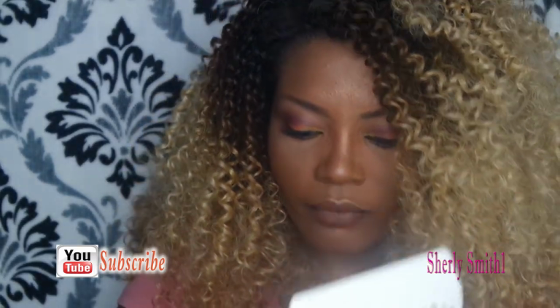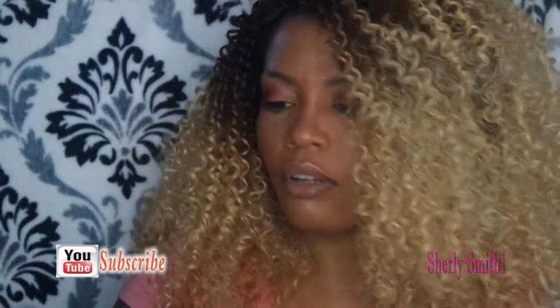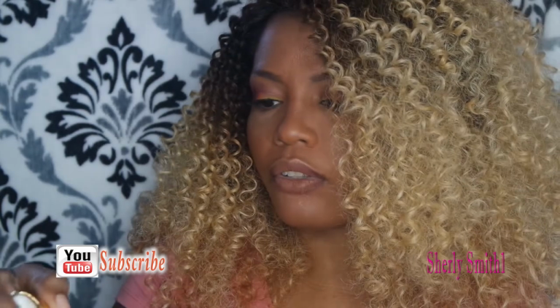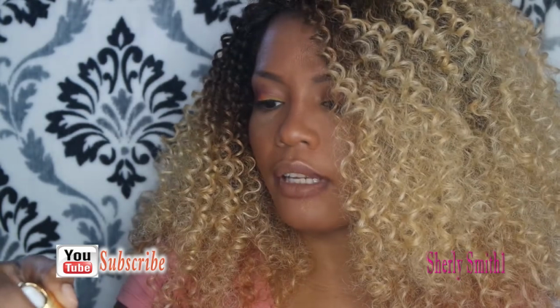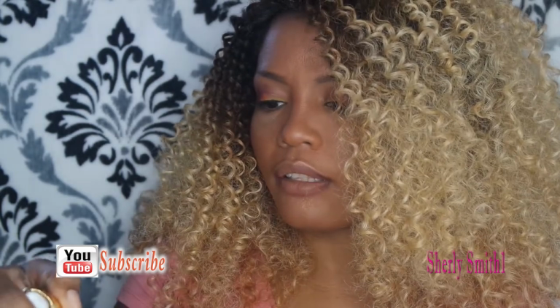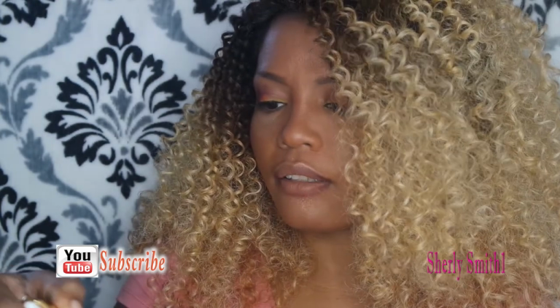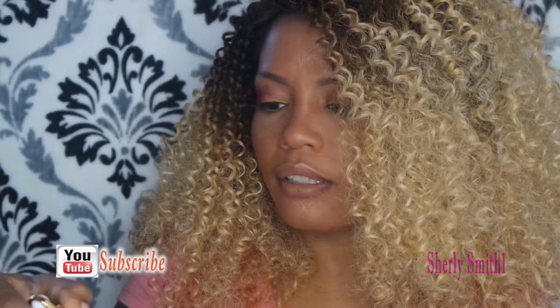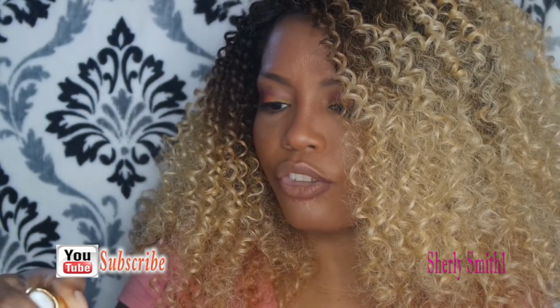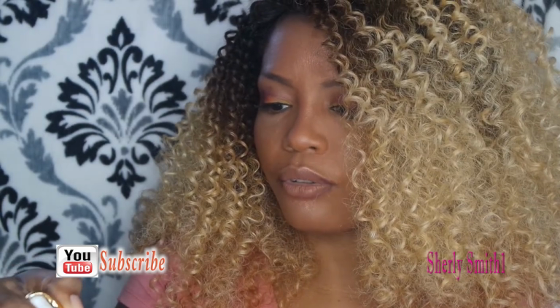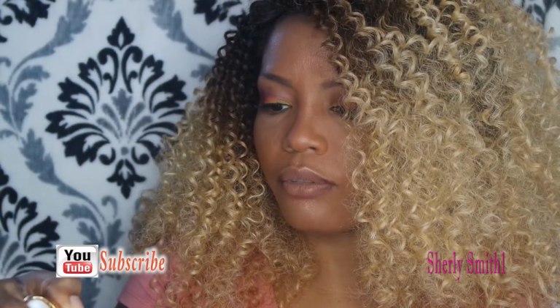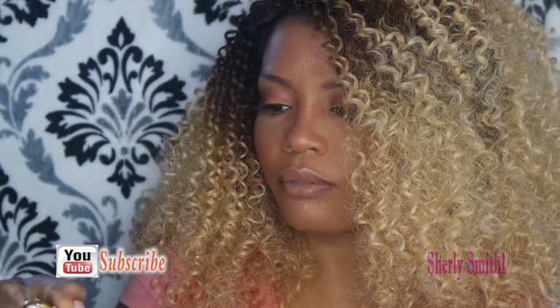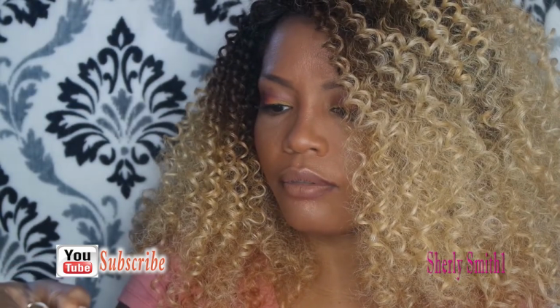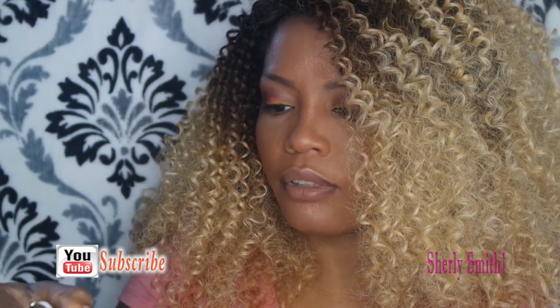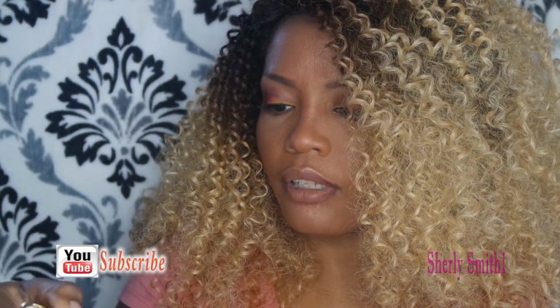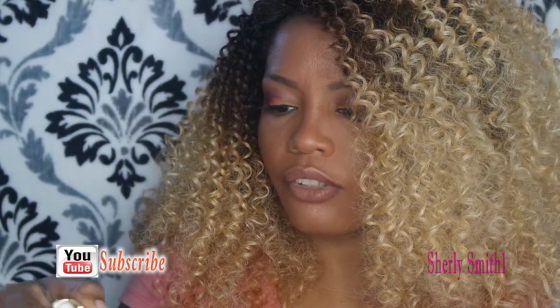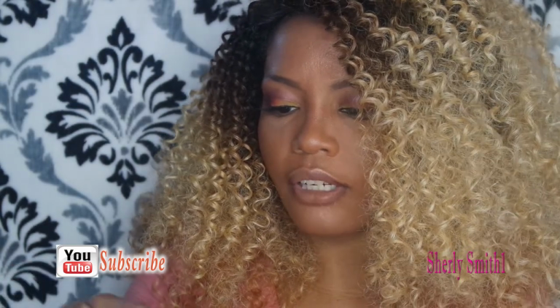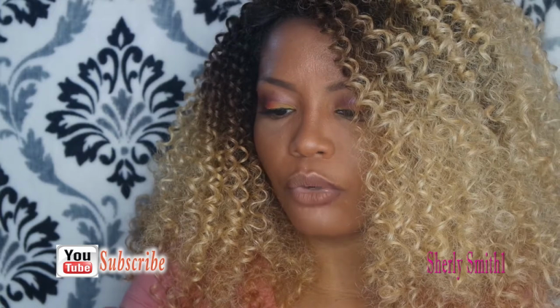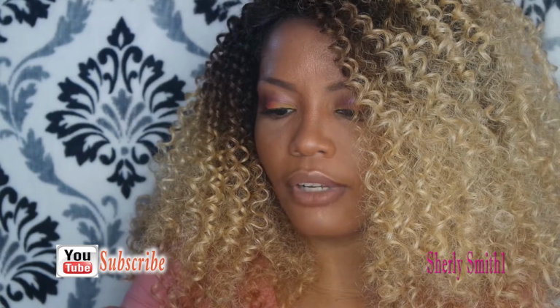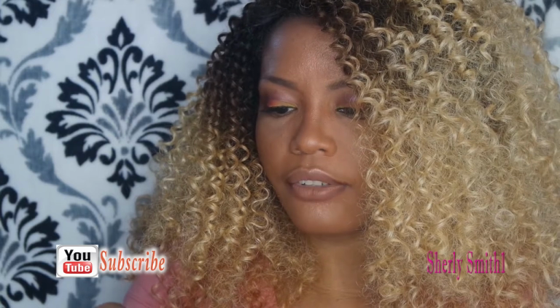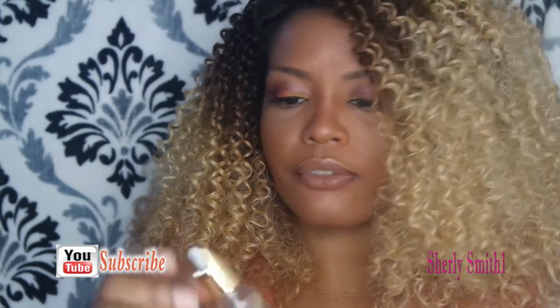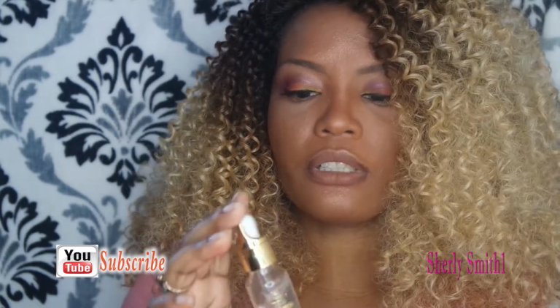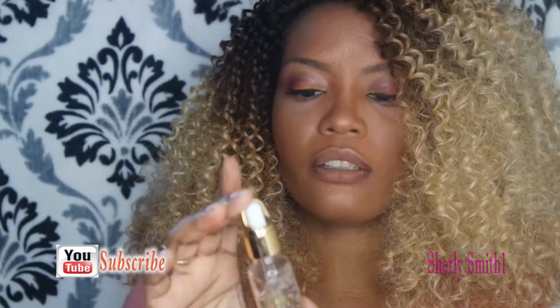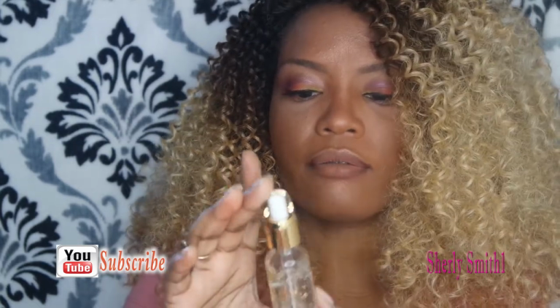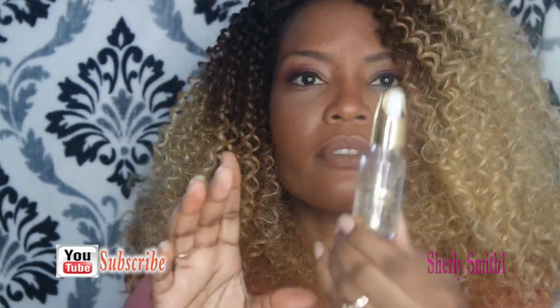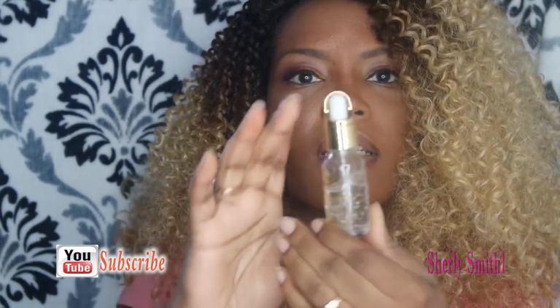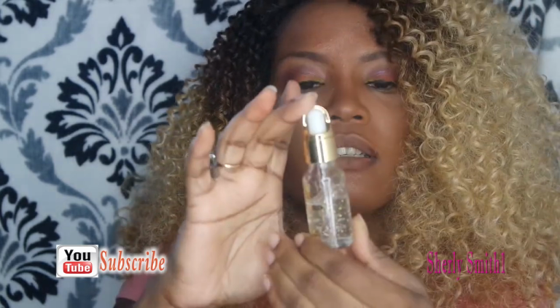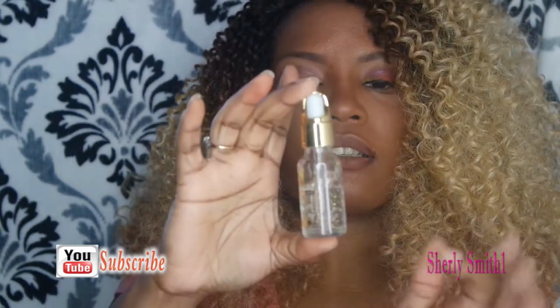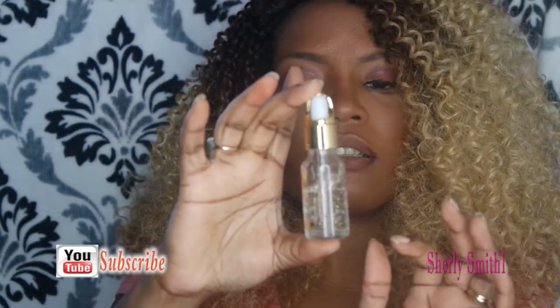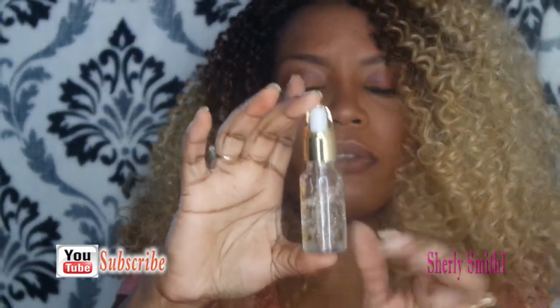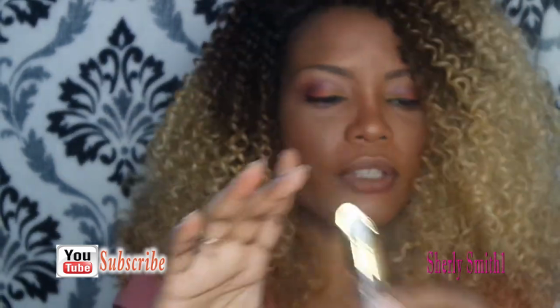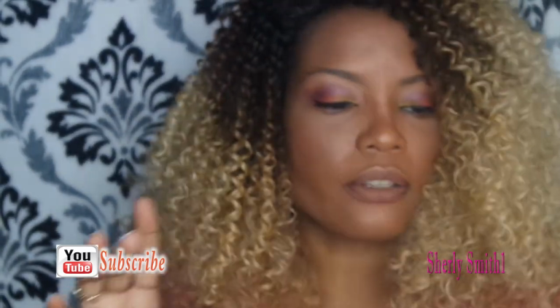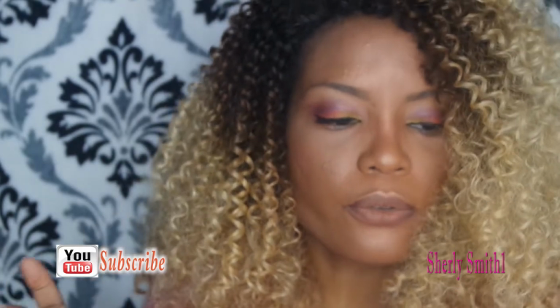Also got this essential concentrate moisturizer for a dollar. So we'll see how that goes.